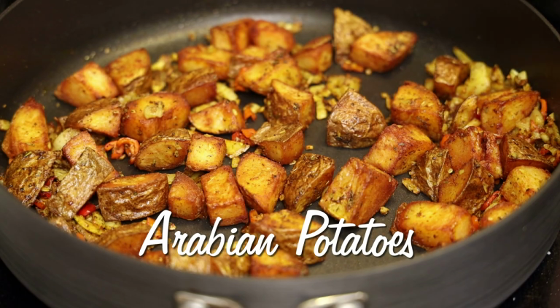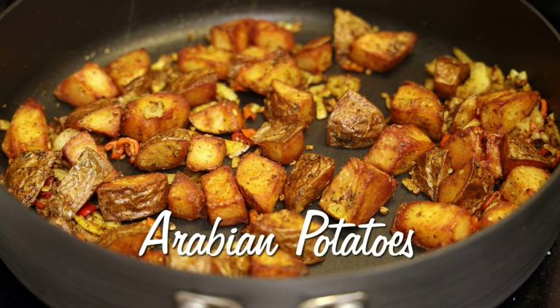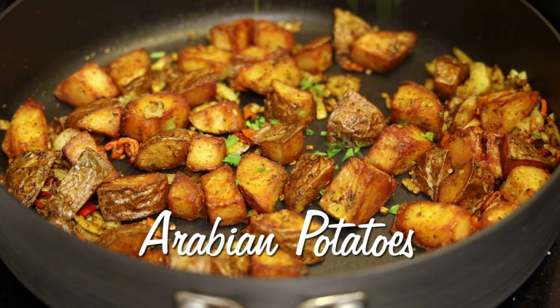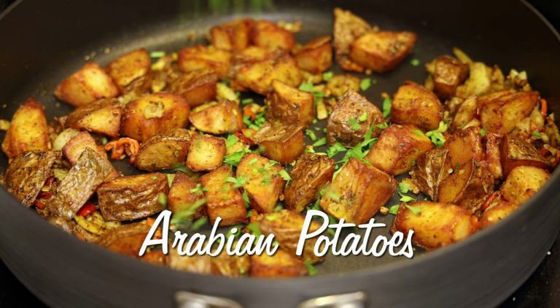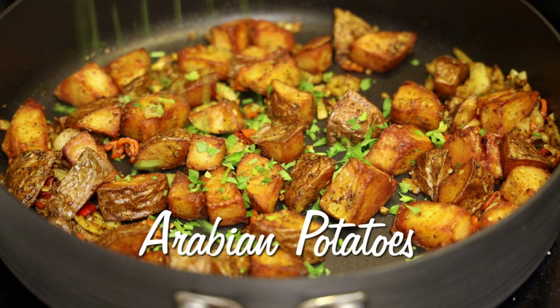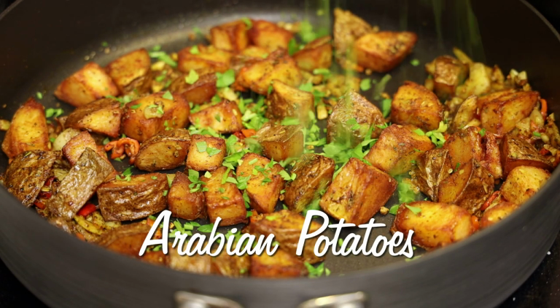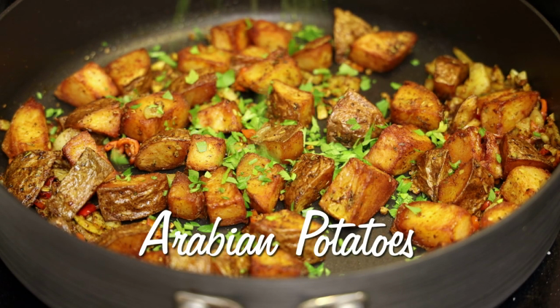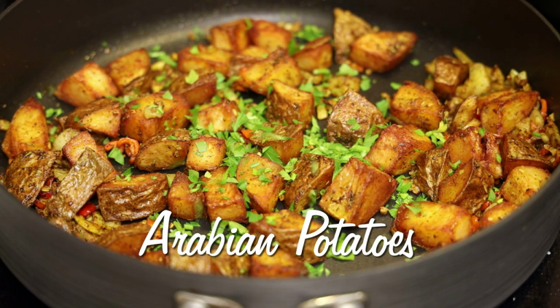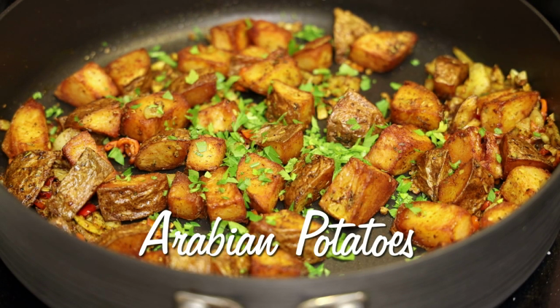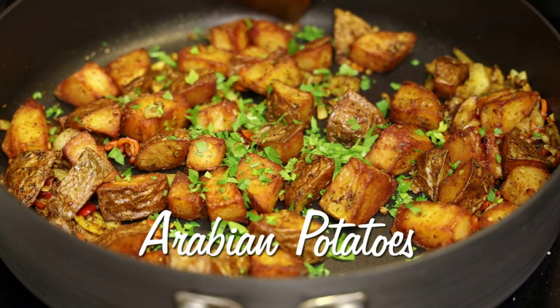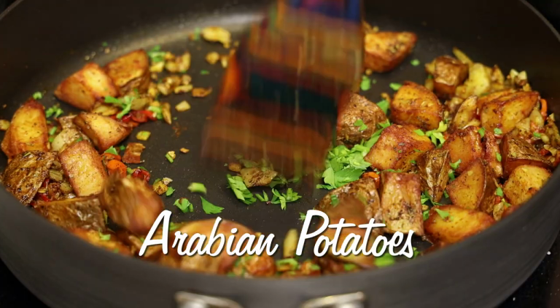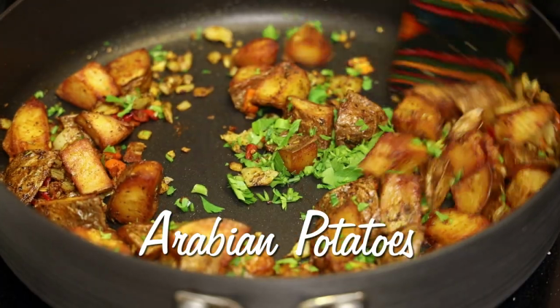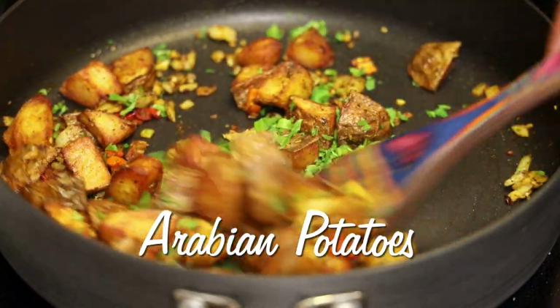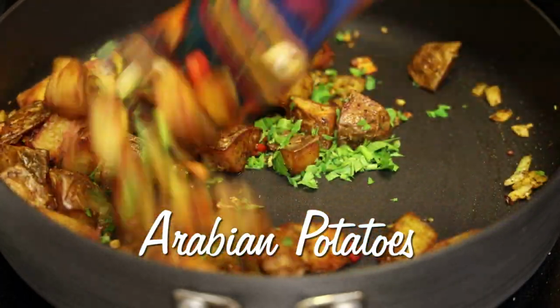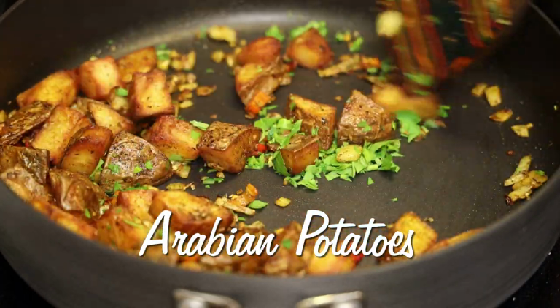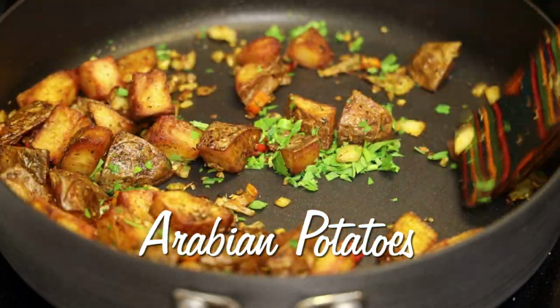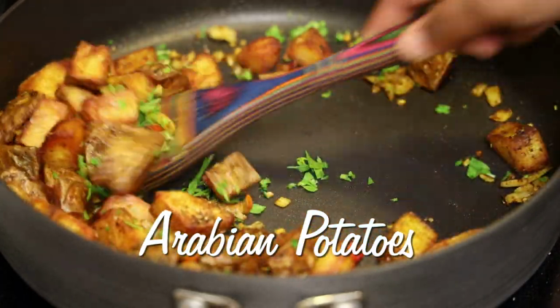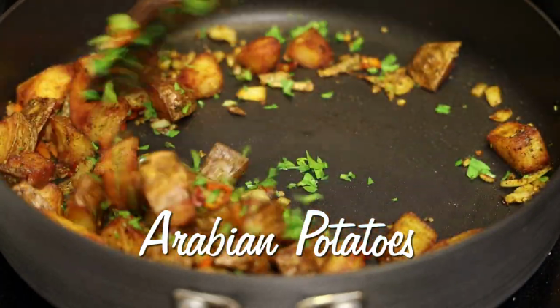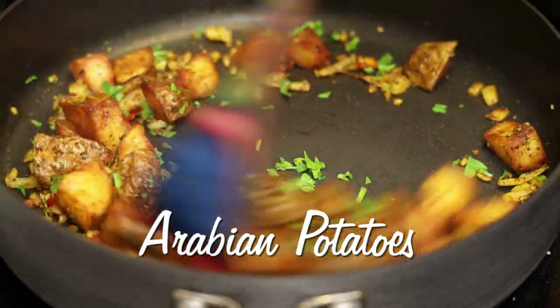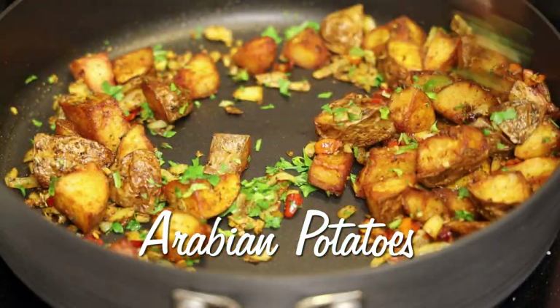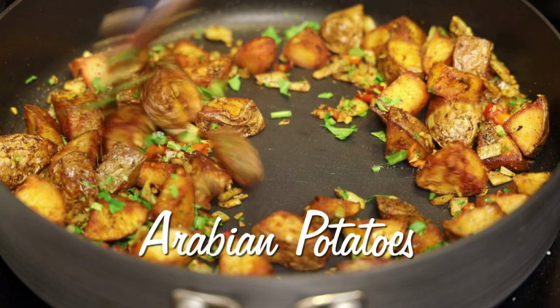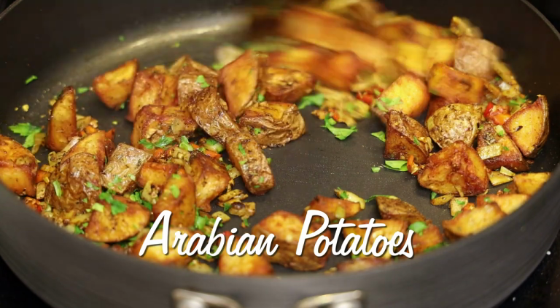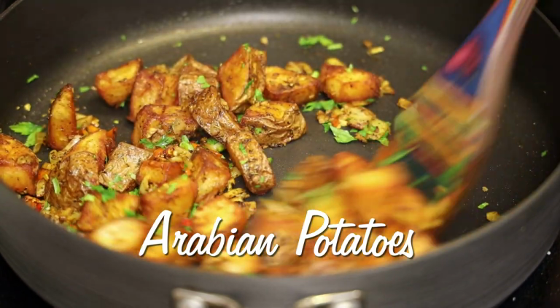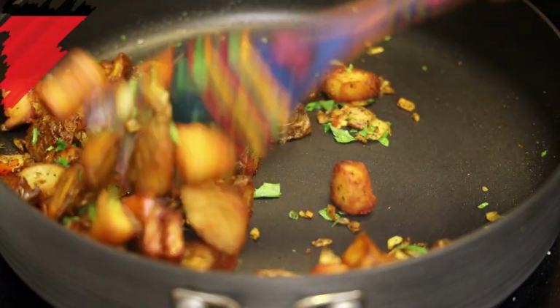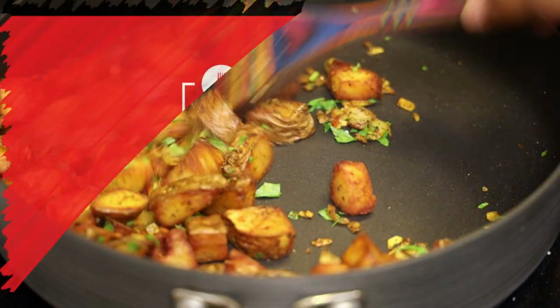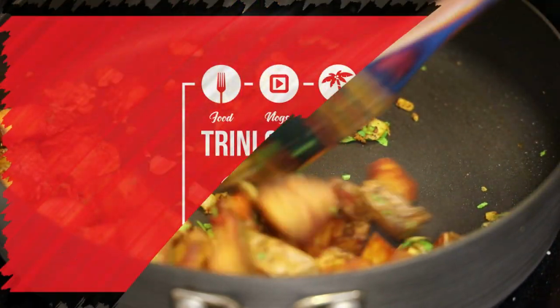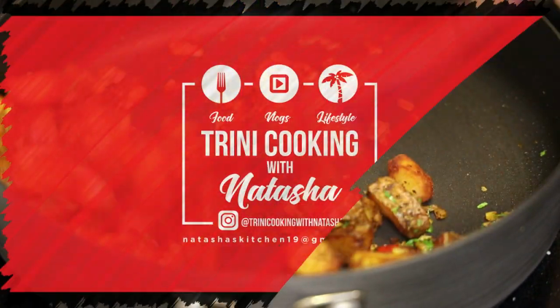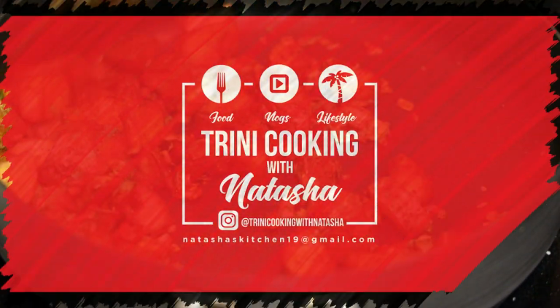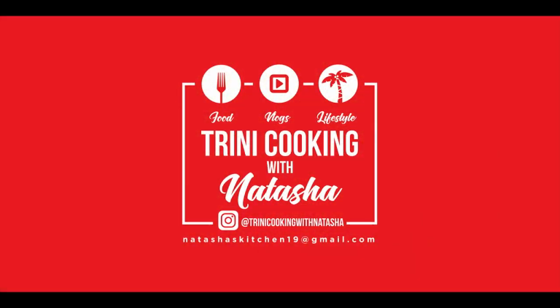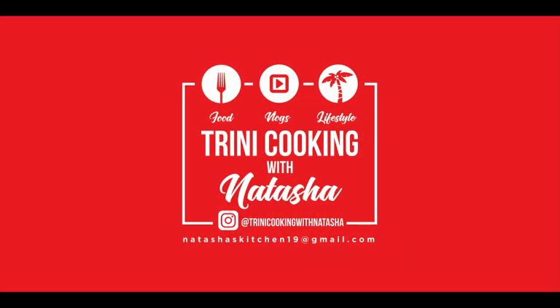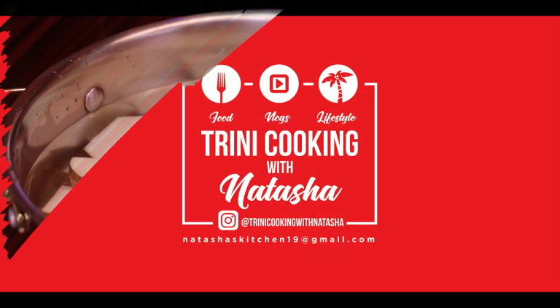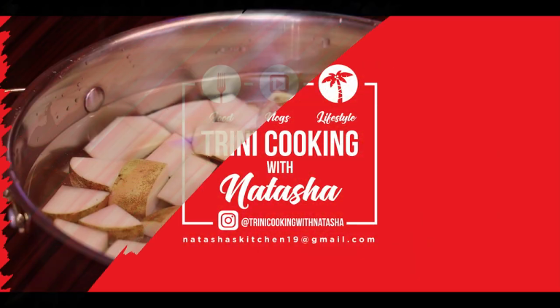Hi everyone, and welcome back to my channel. In today's video, I'm sharing with you all how to make my vision of Arabian potatoes. If you'd like to see how to make this, keep watching.